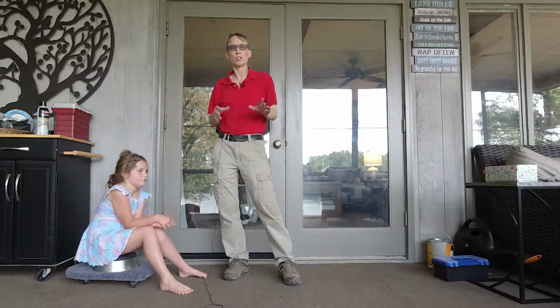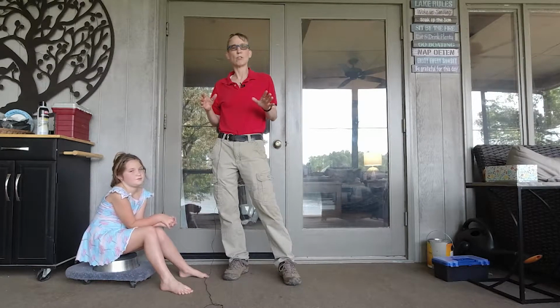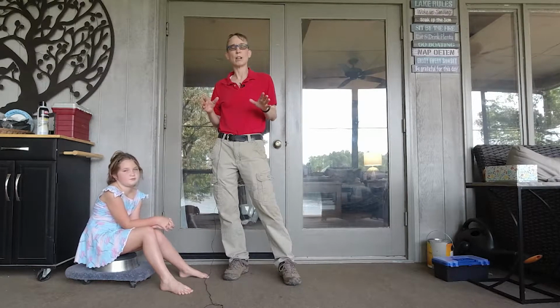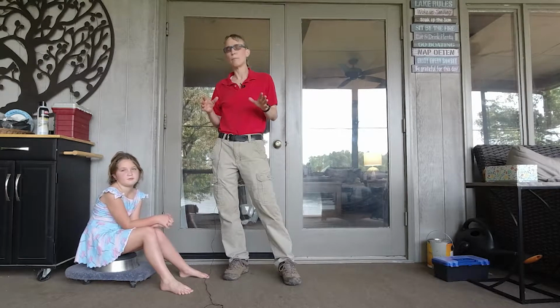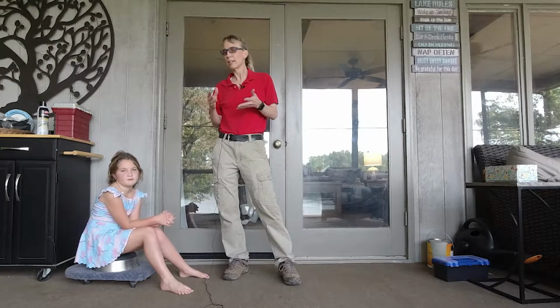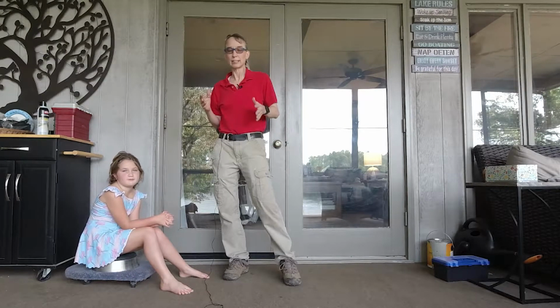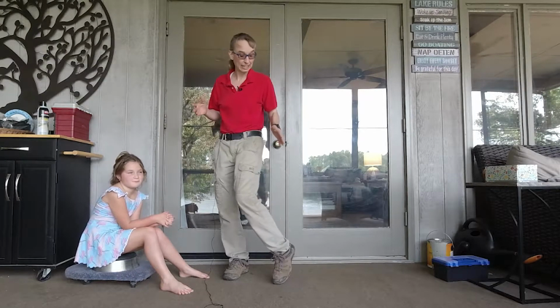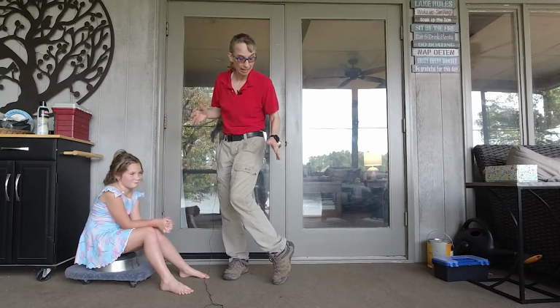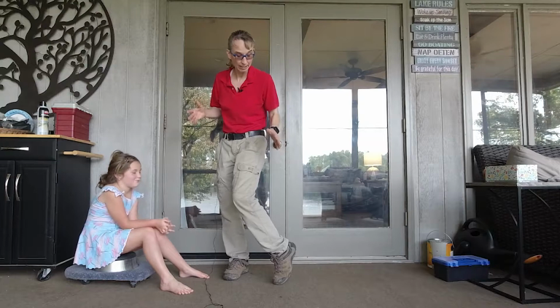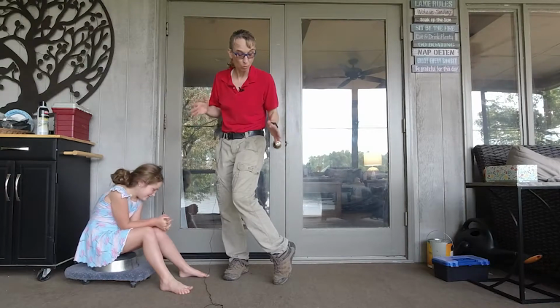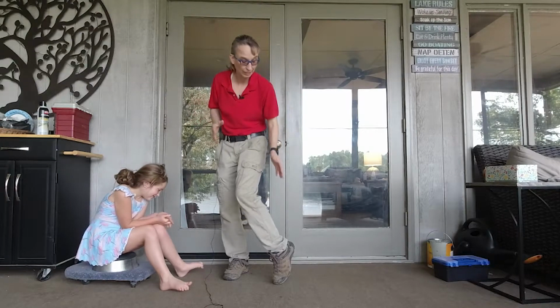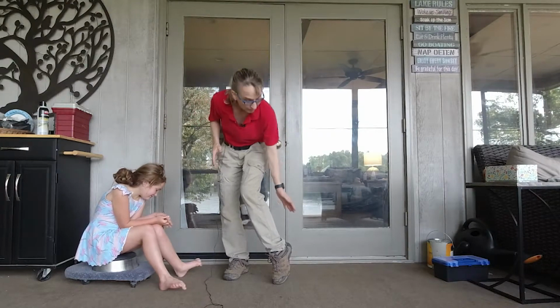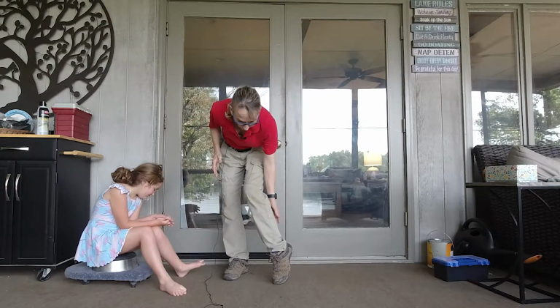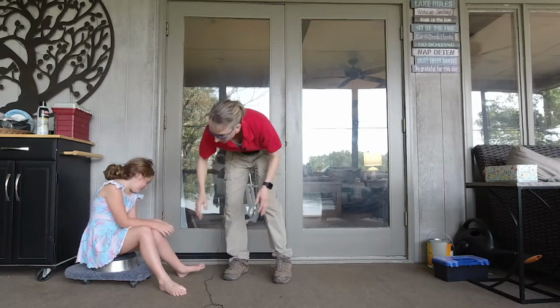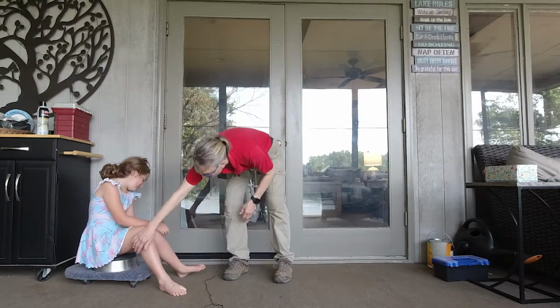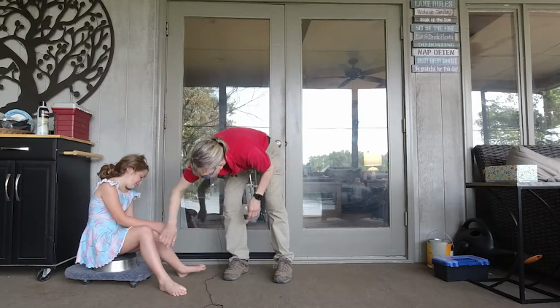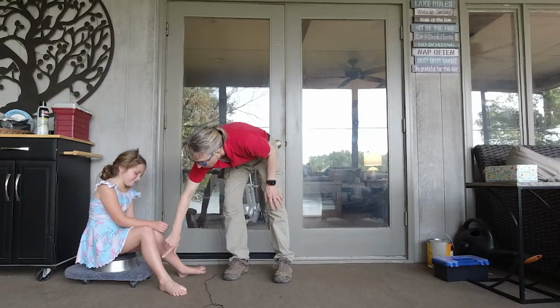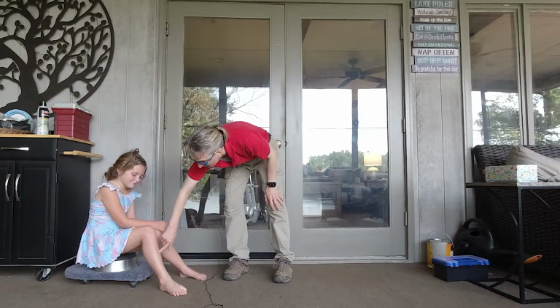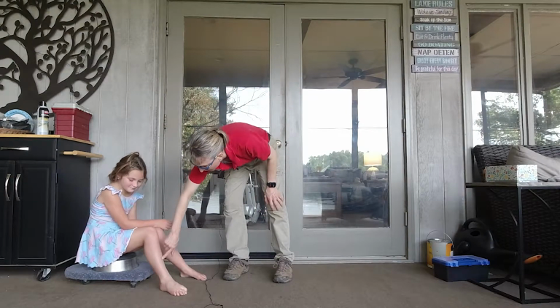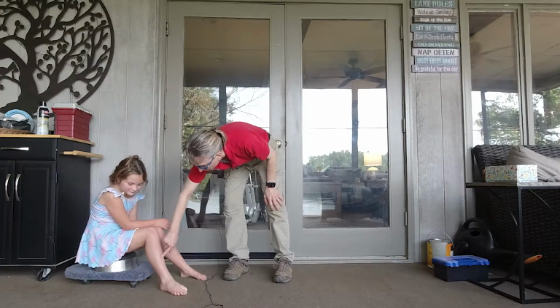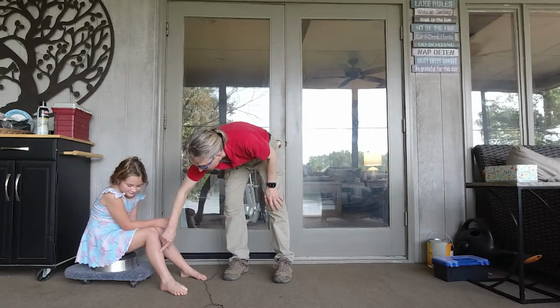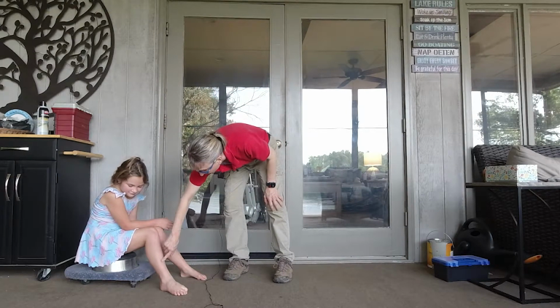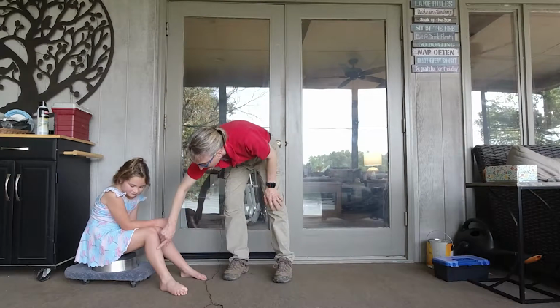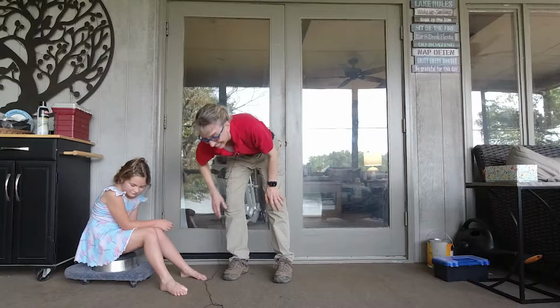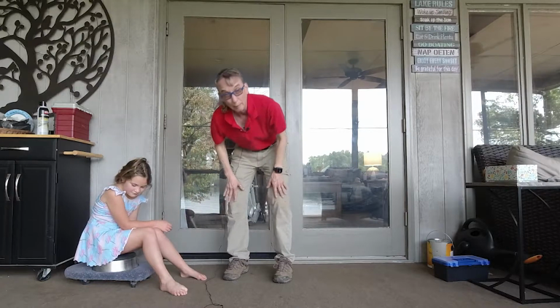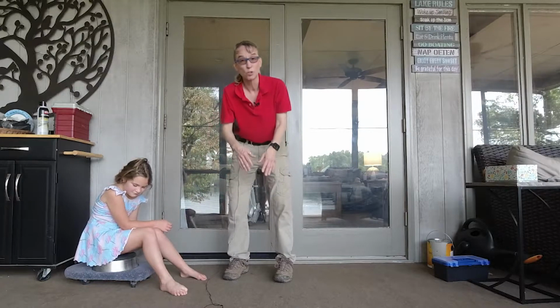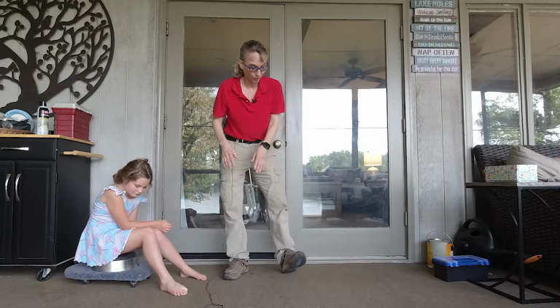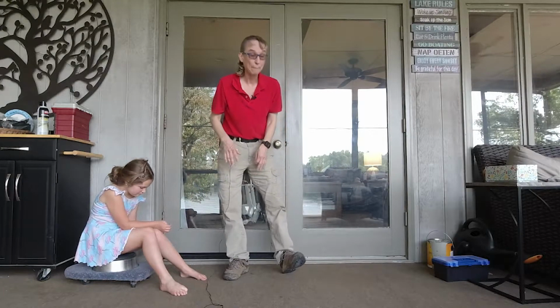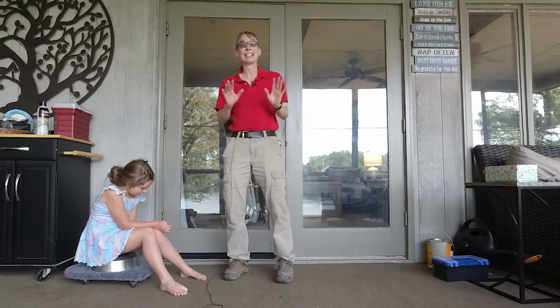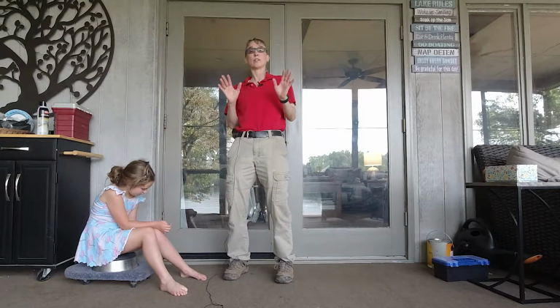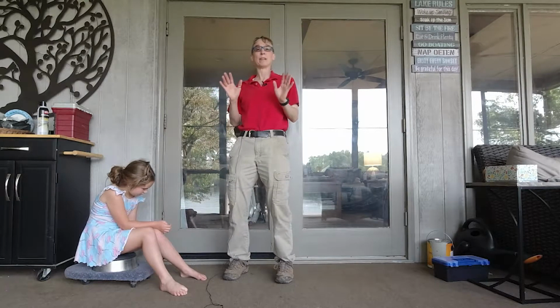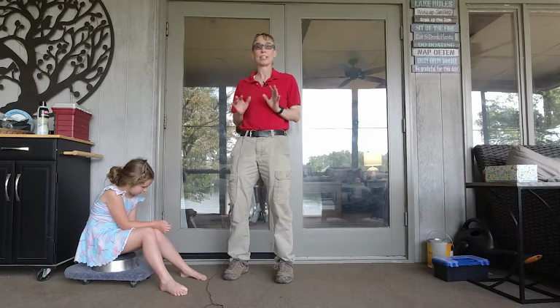One of the things that toe walkers tend to have is very strong calf muscles, but the shin muscles — the ones here in the front that pull your foot up — tend to be much weaker.